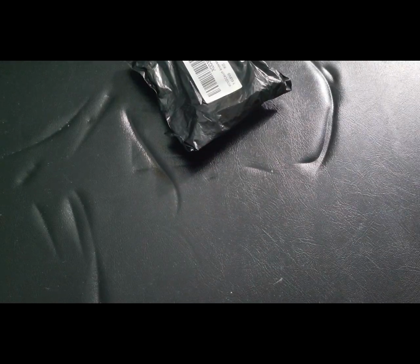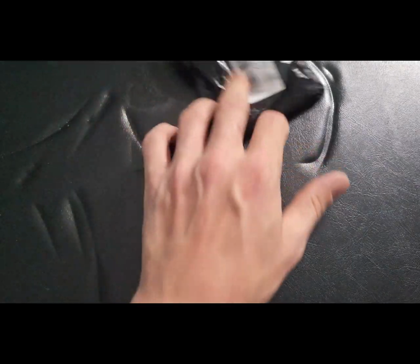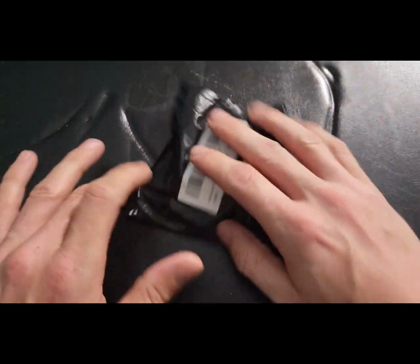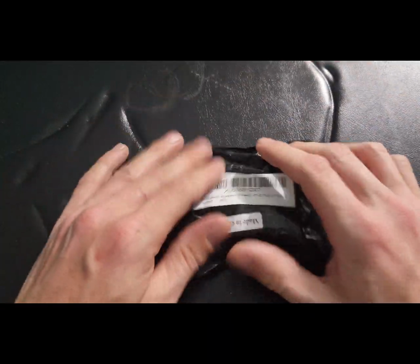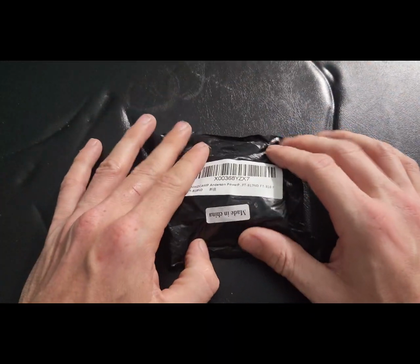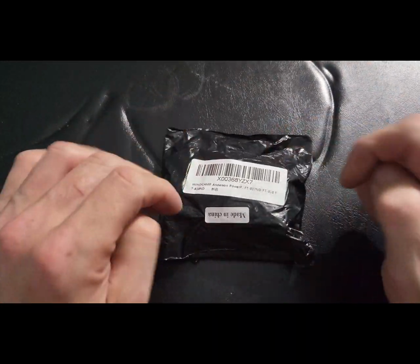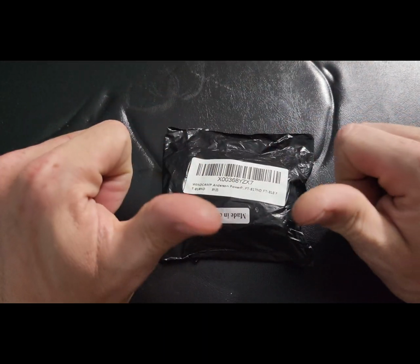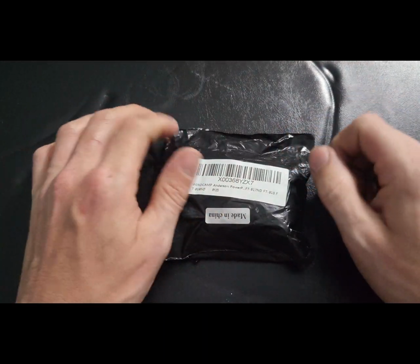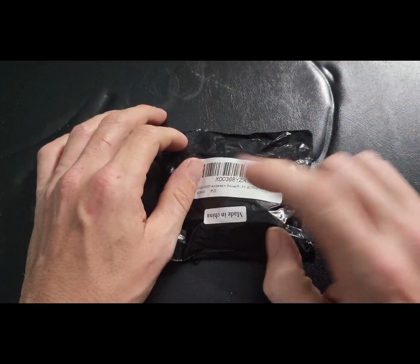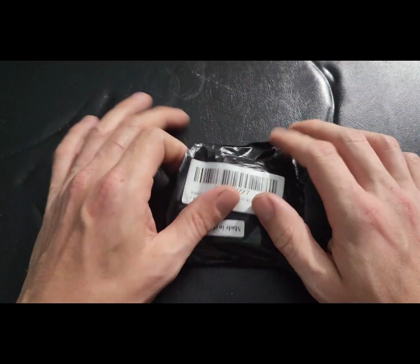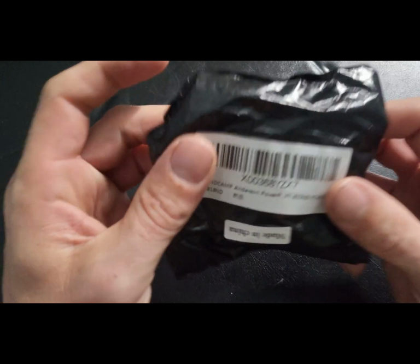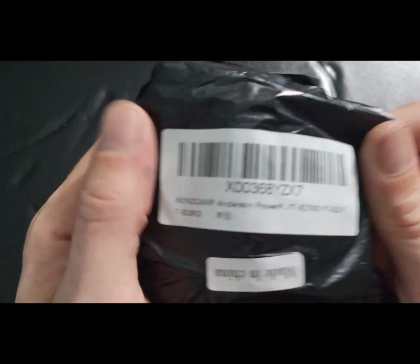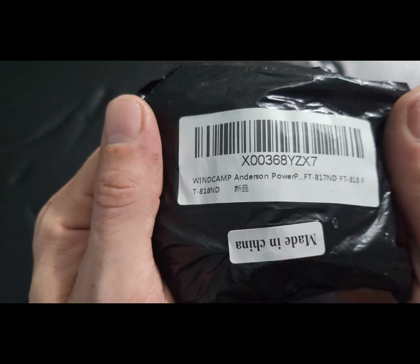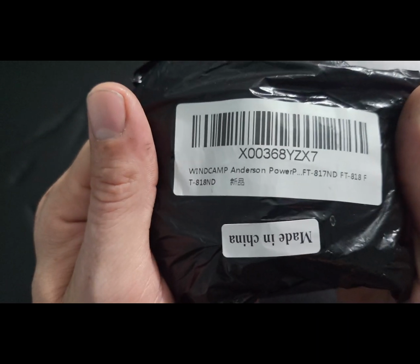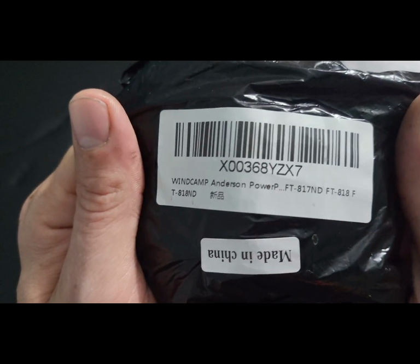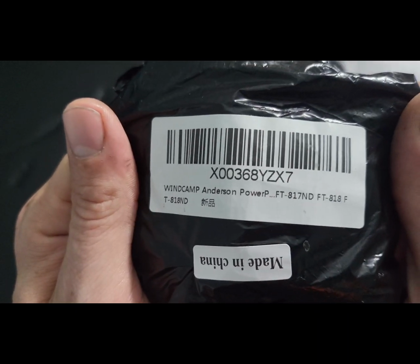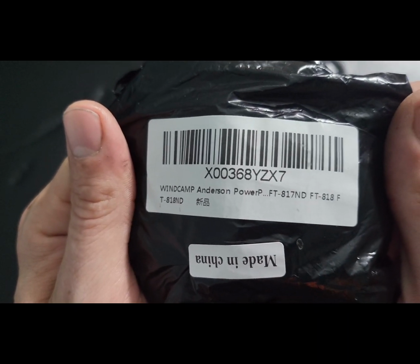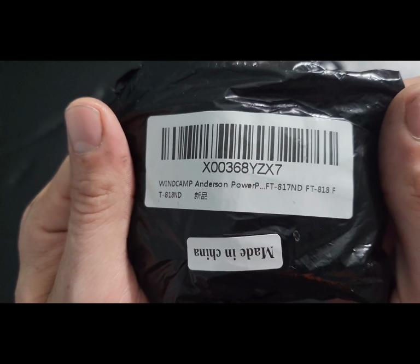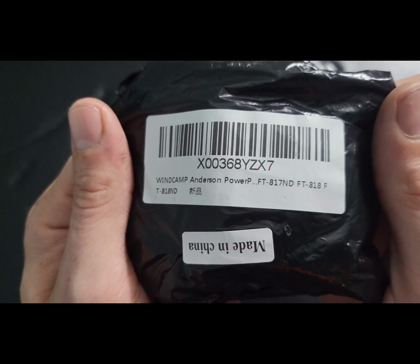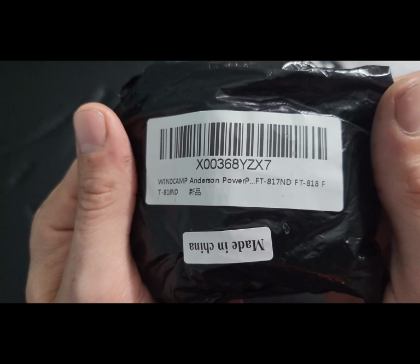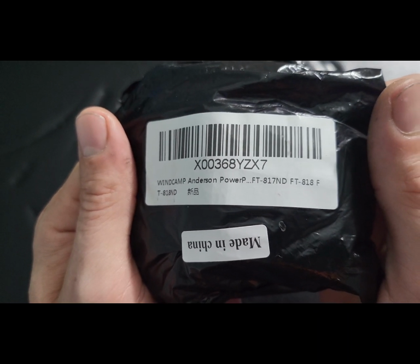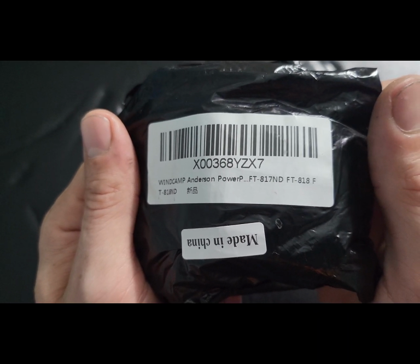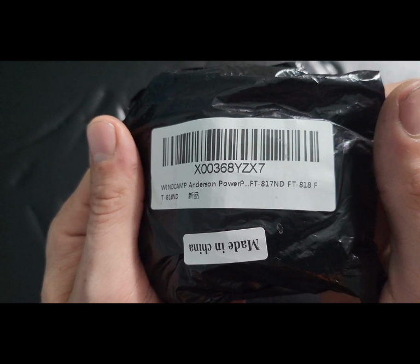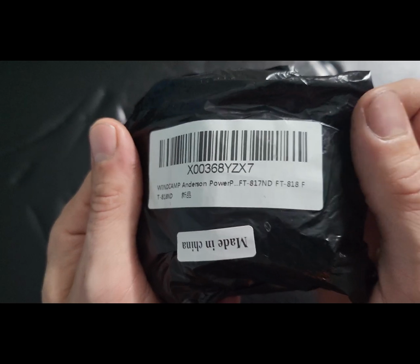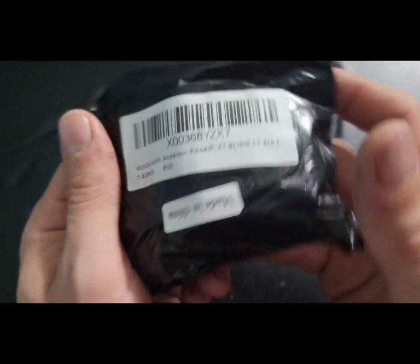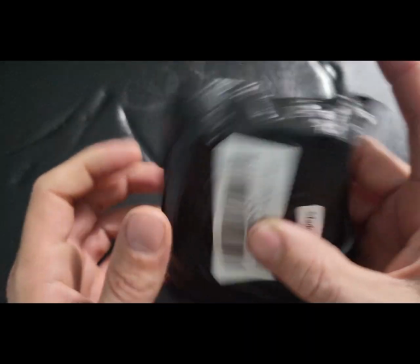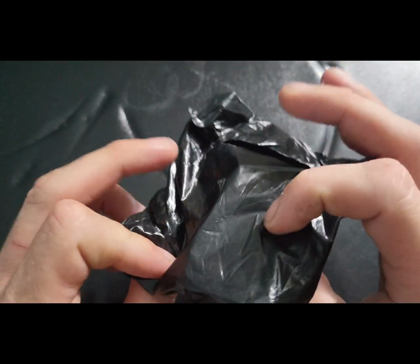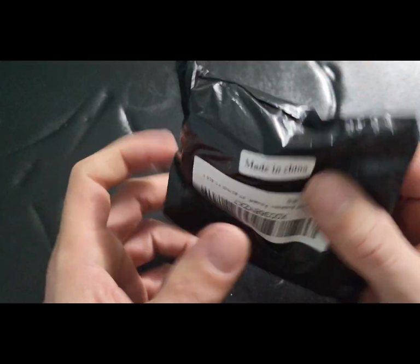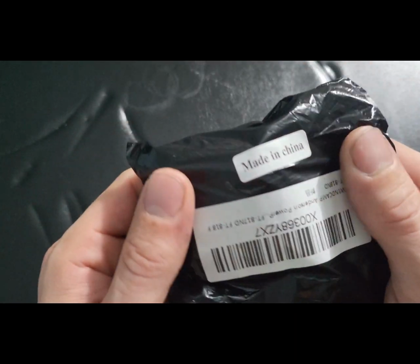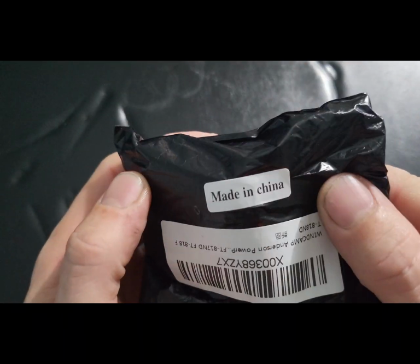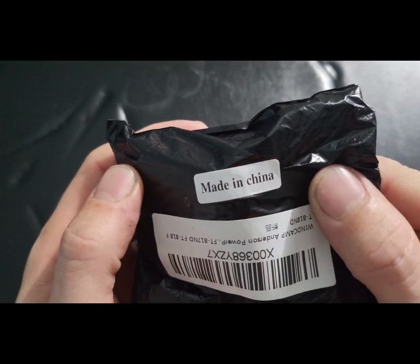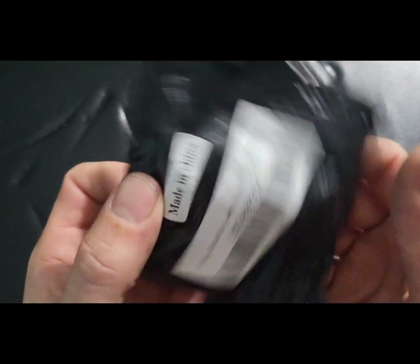Hey folks, thanks for tuning in. I'm NoCode and you're watching NoCode Tech on YouTube. Today I got the WinCamp Anderson PowerPole adapter for the FT-81X family, shipped from China.